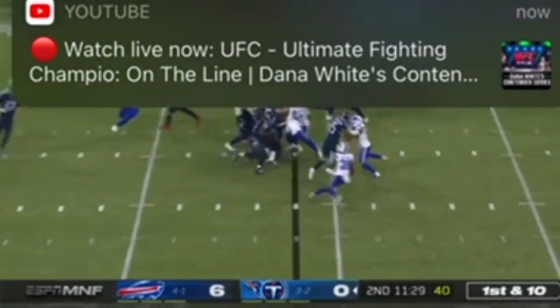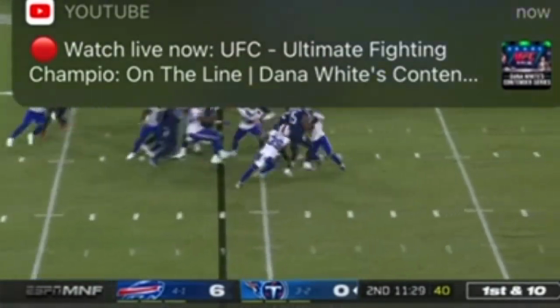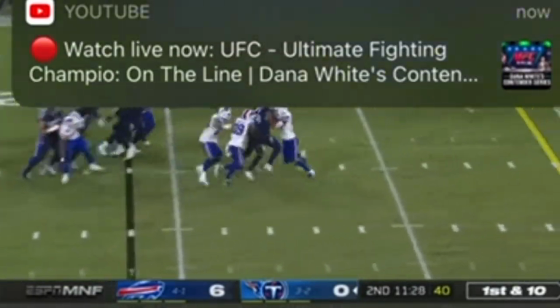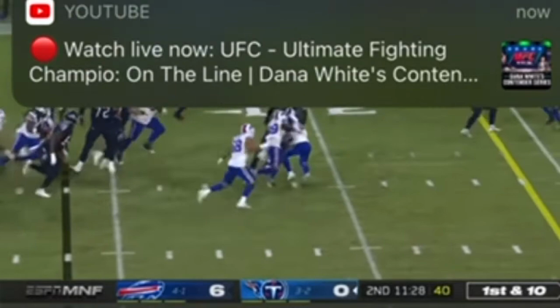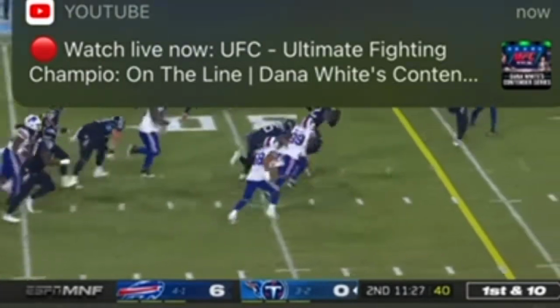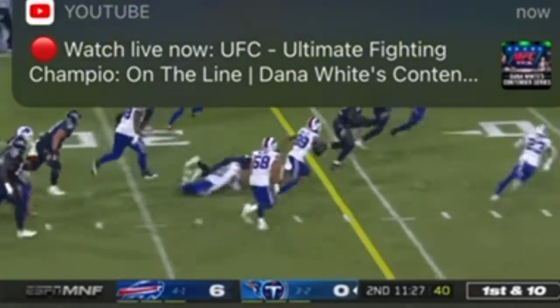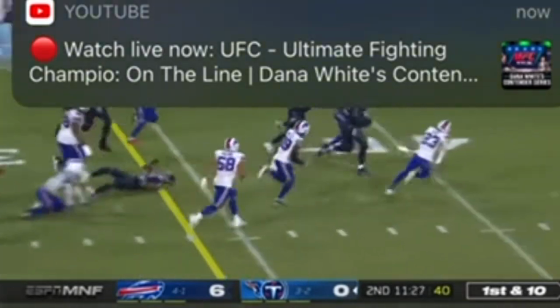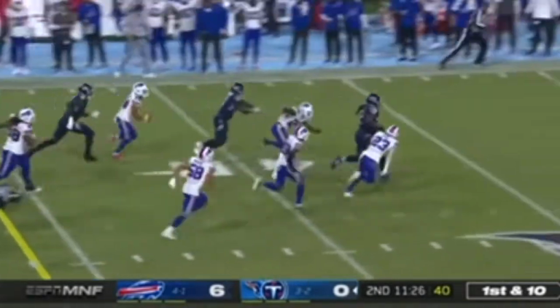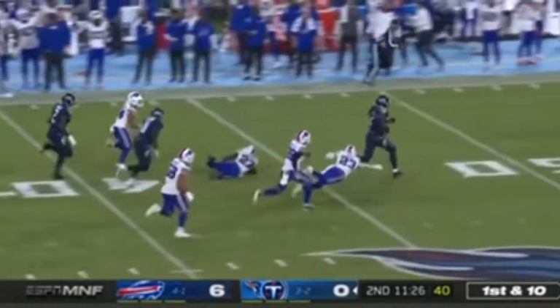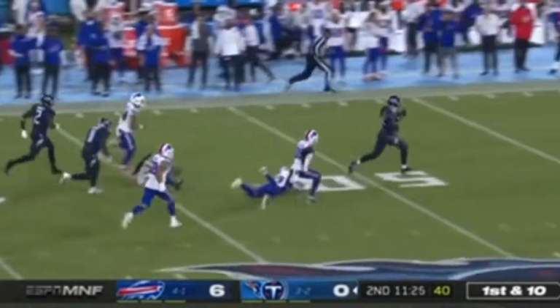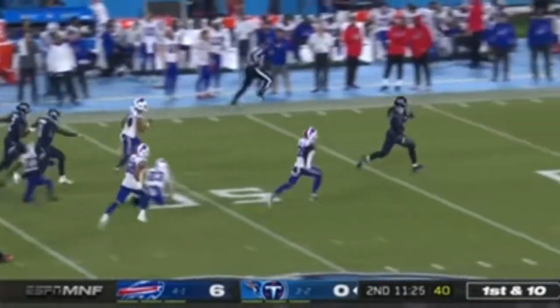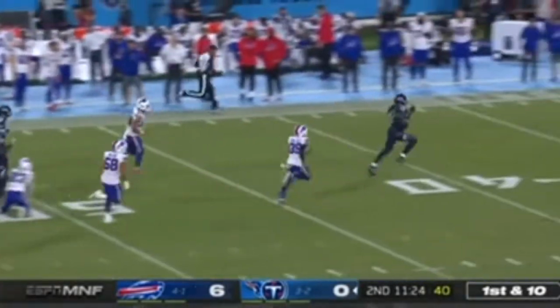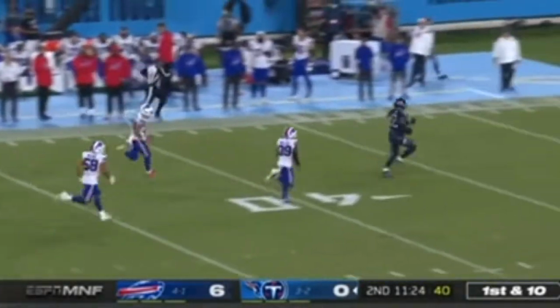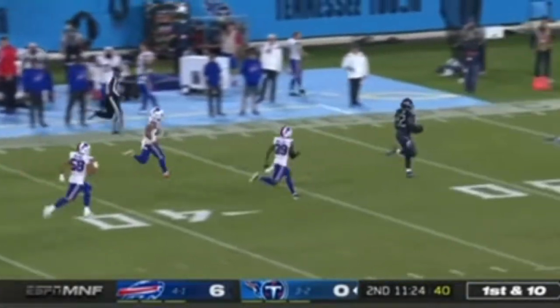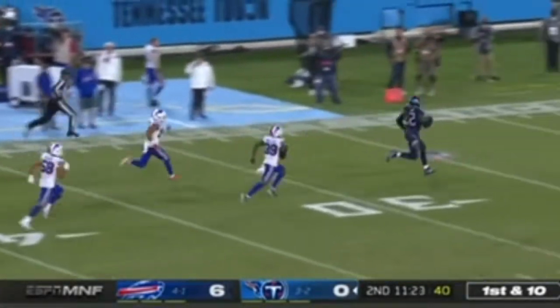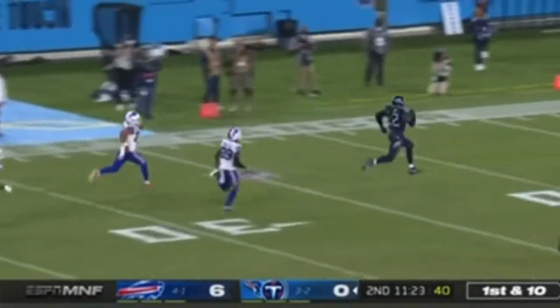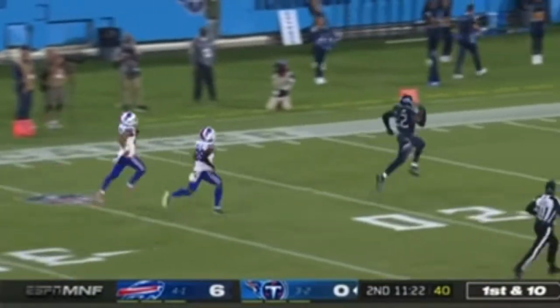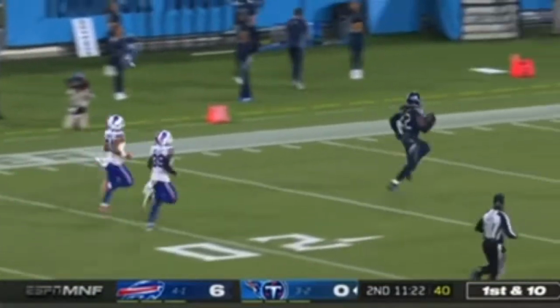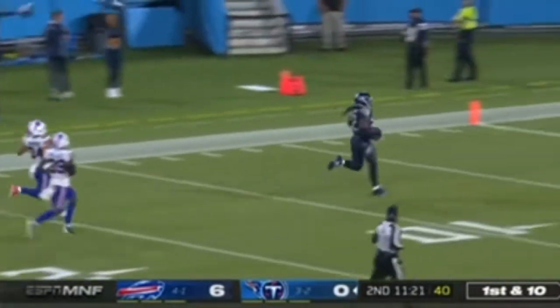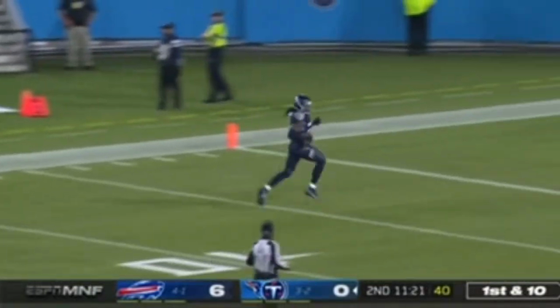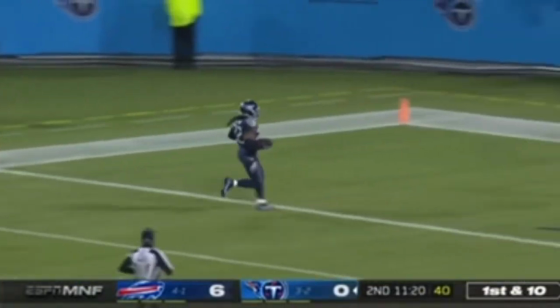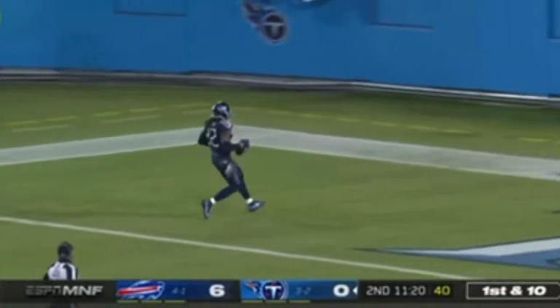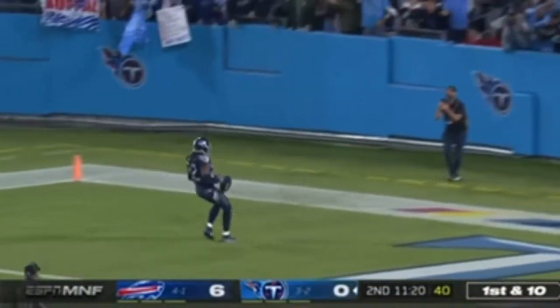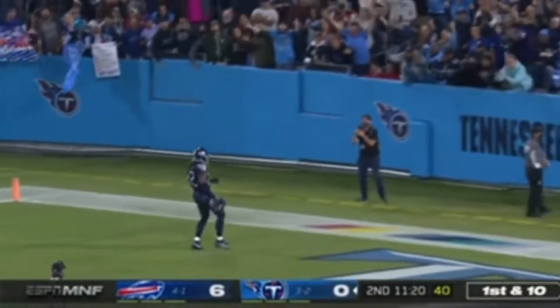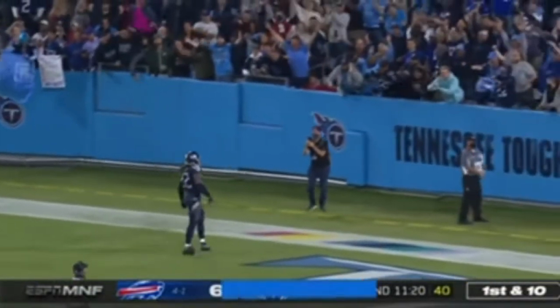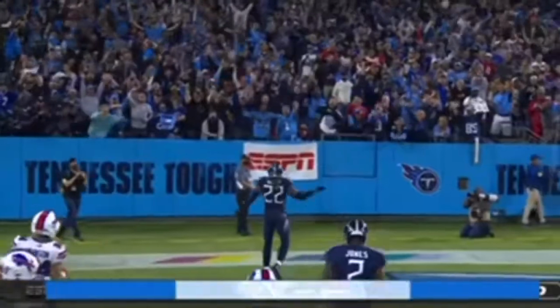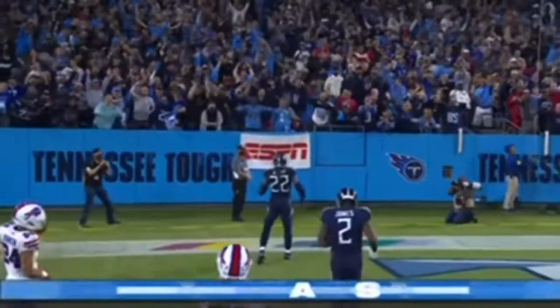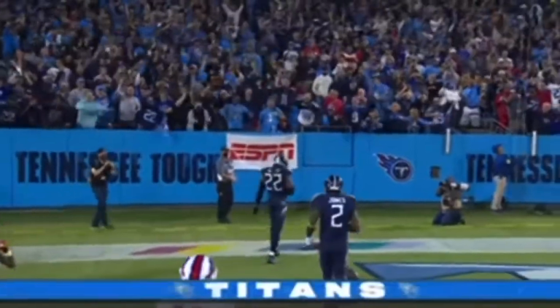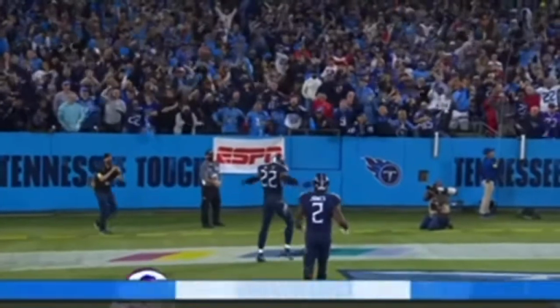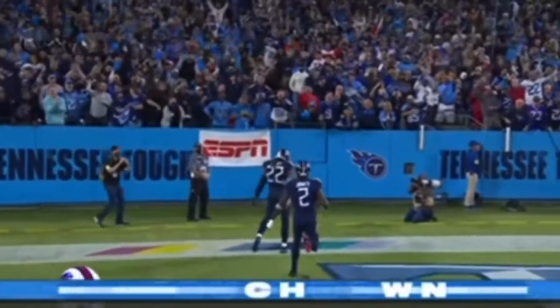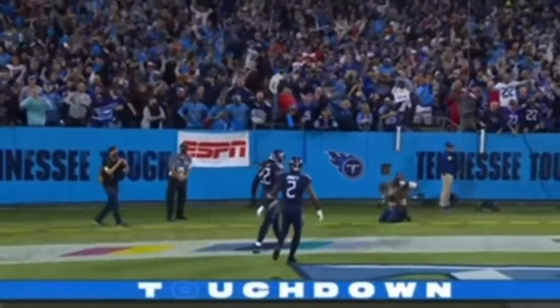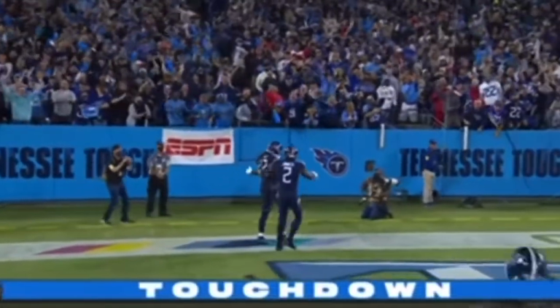Here's Derrick Henry, trying to get the big guy going — and he's going! And when I say going, he might go all the way! Nobody's gonna catch him! Derrick Henry, touchdown! 76 yards!